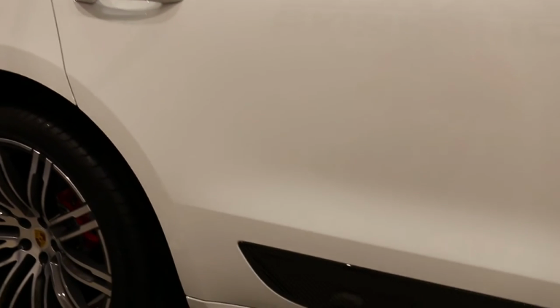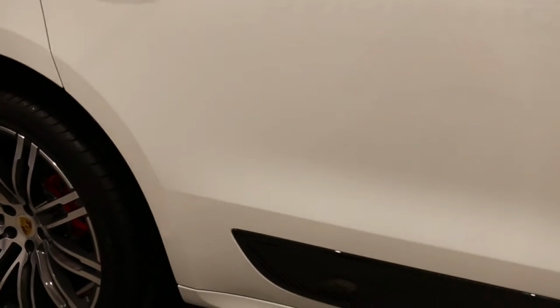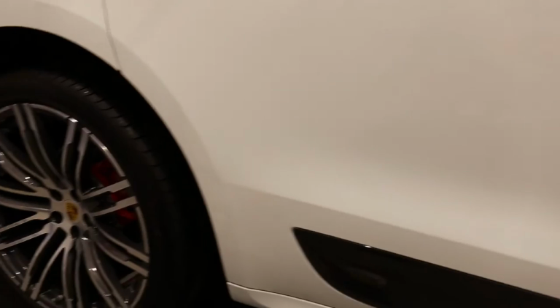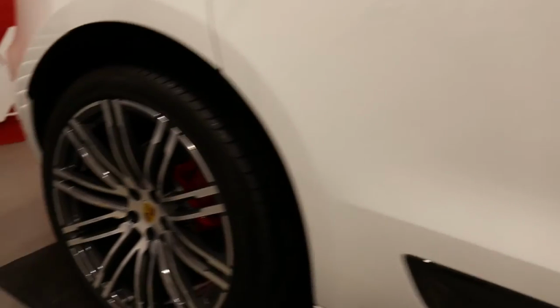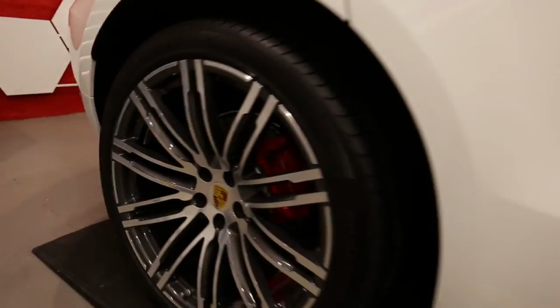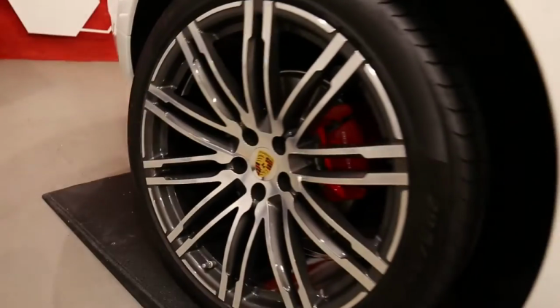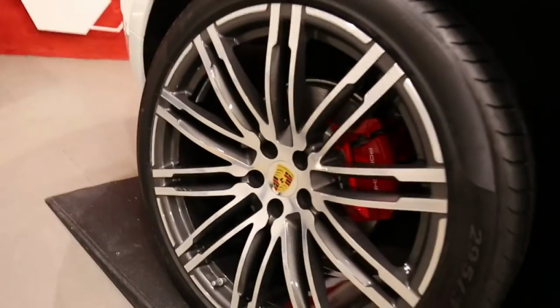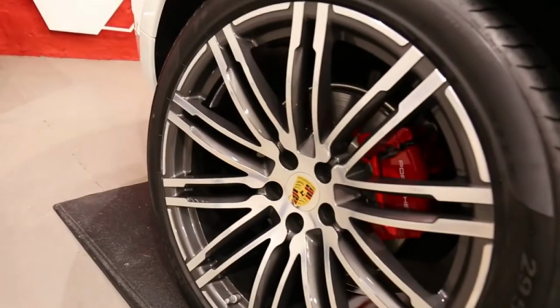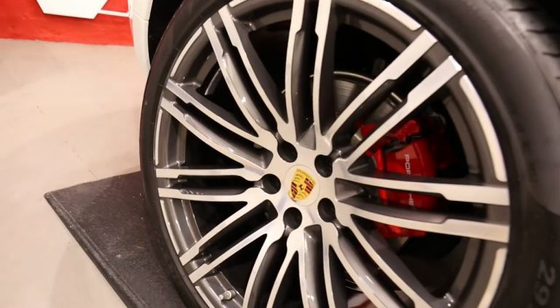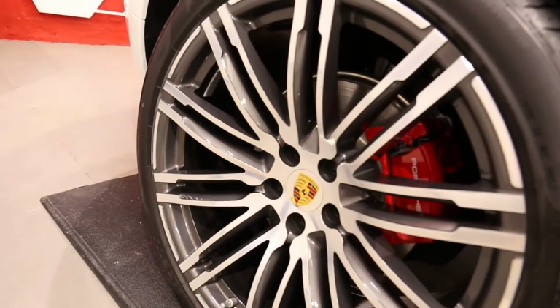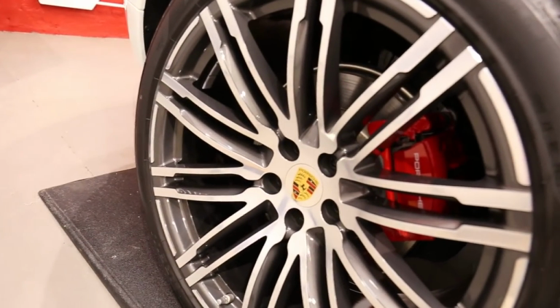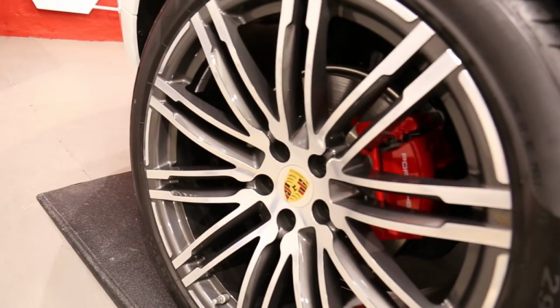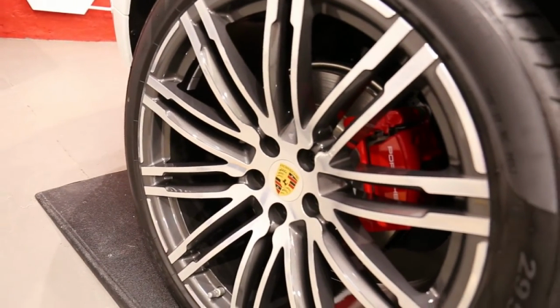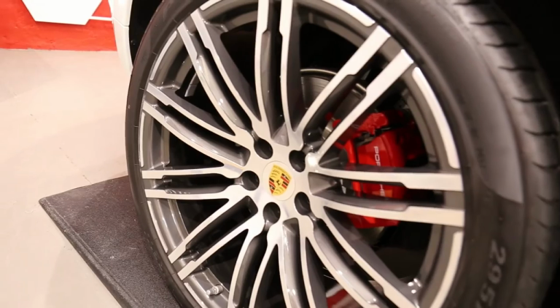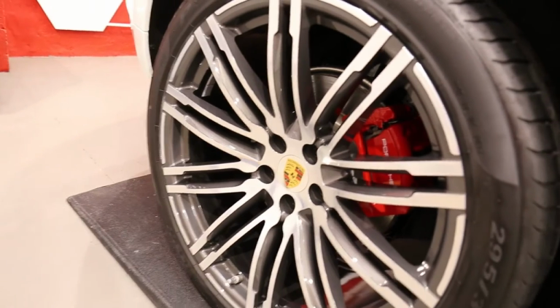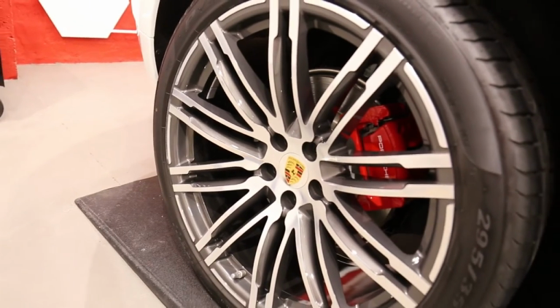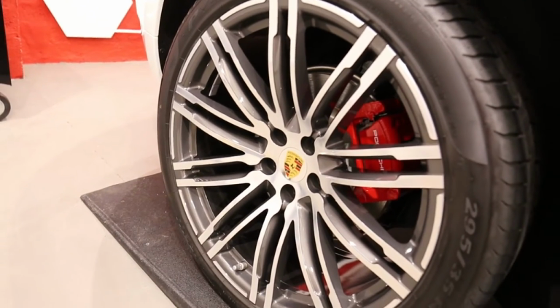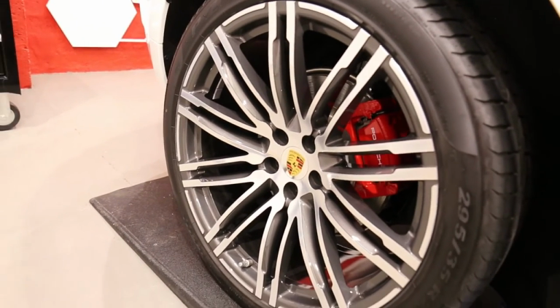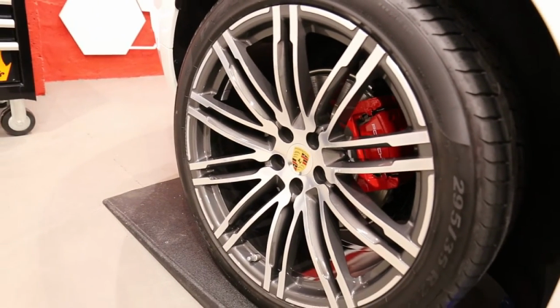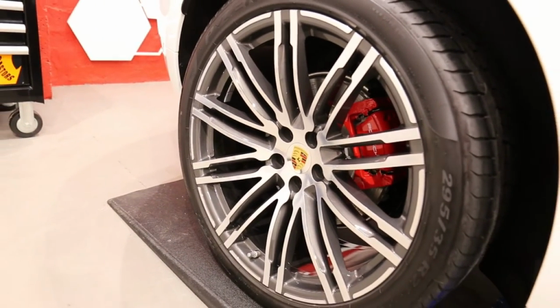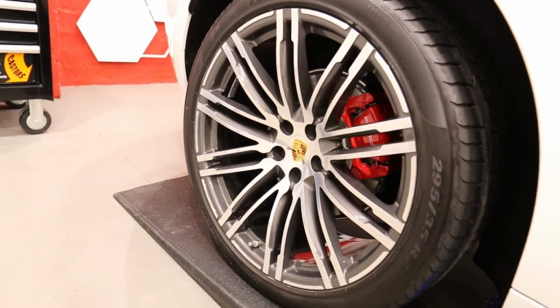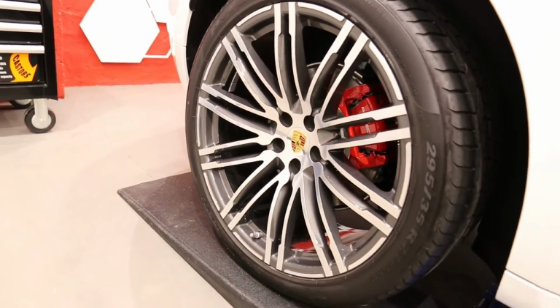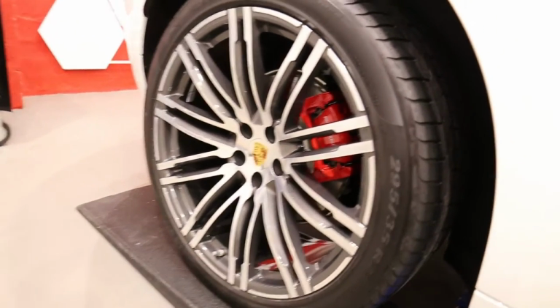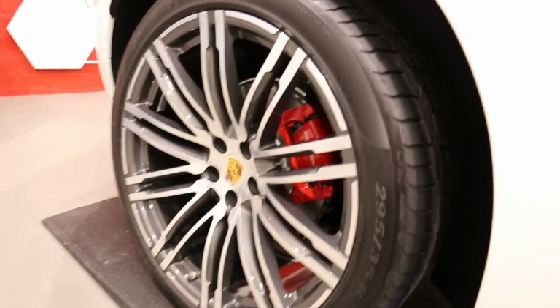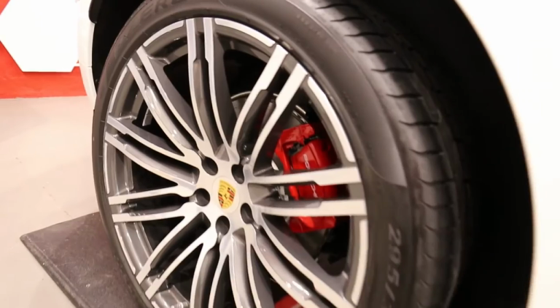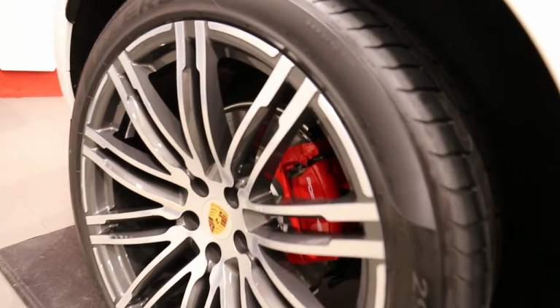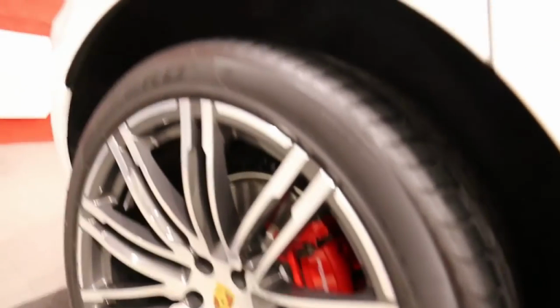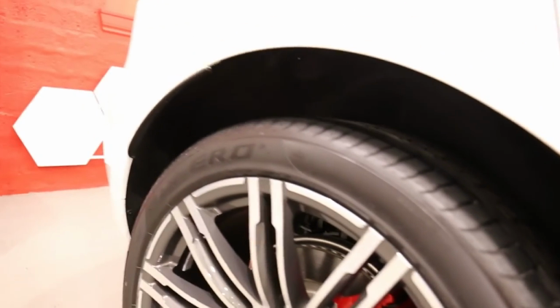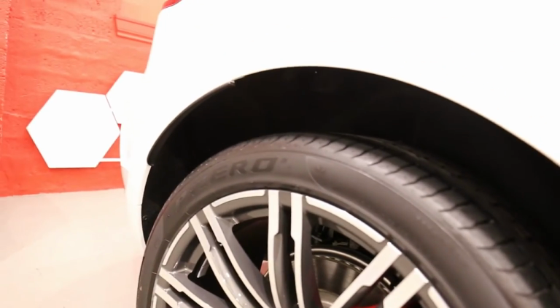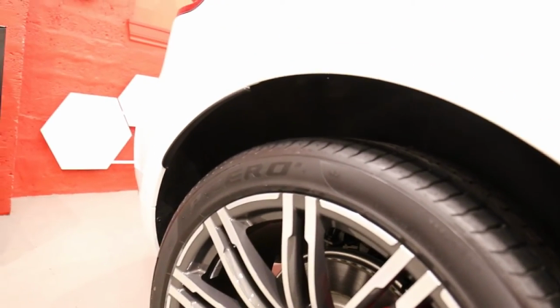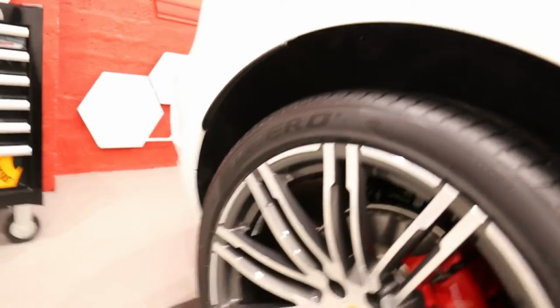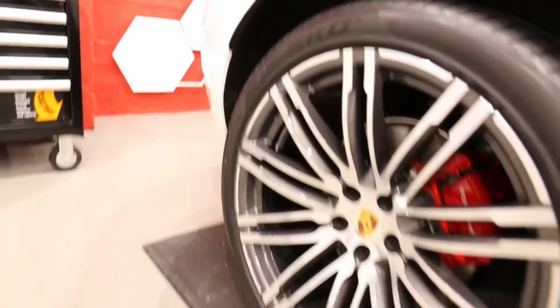It also had the C5 wheels off package. So we took these off, cleaned them inside and out, decontaminated them and then coated them in Gtechniq C5. Also the calipers, and that is Gtechniq T1 on the tyres.